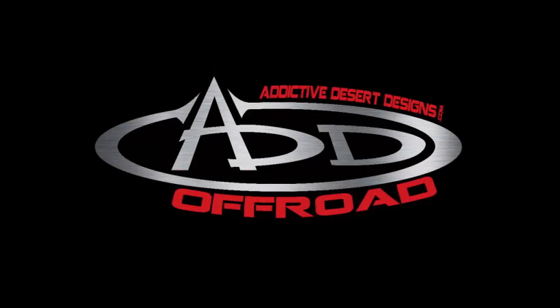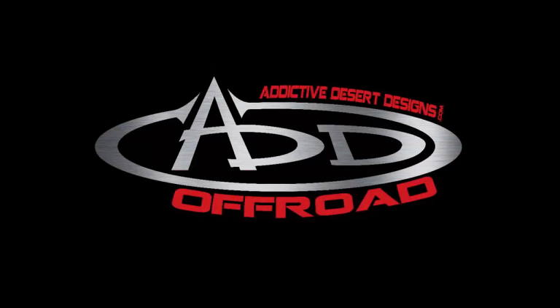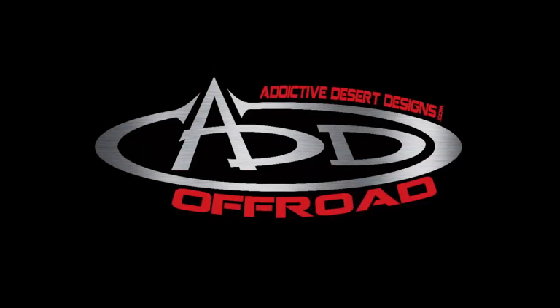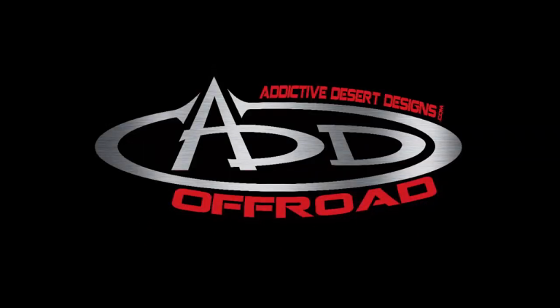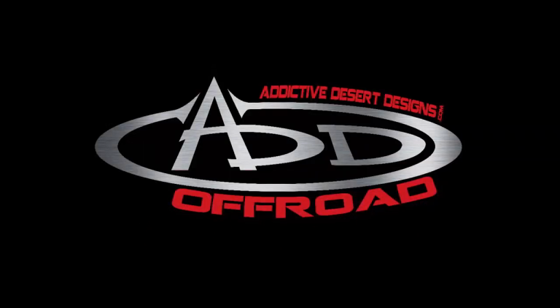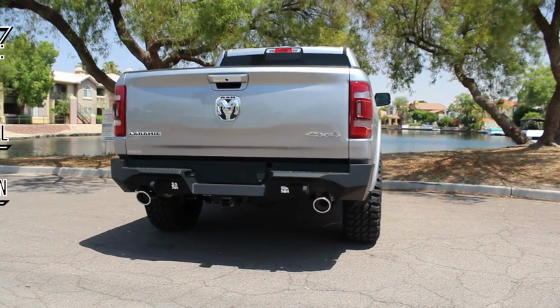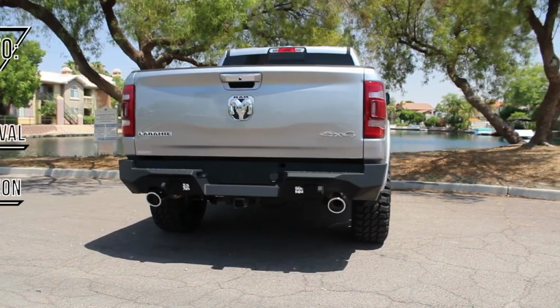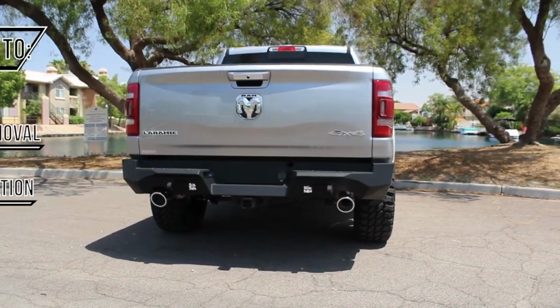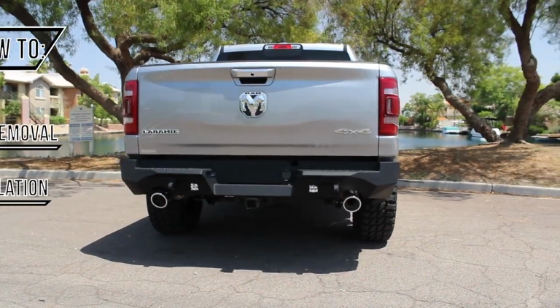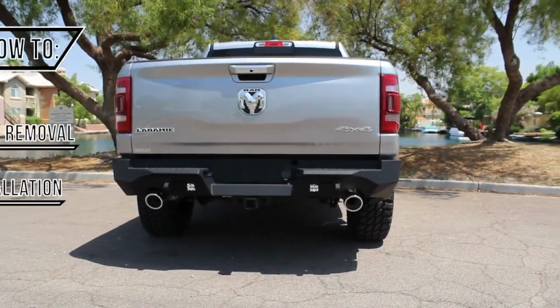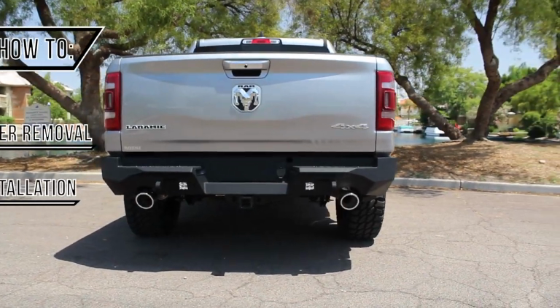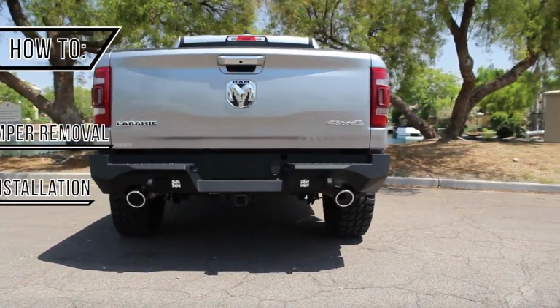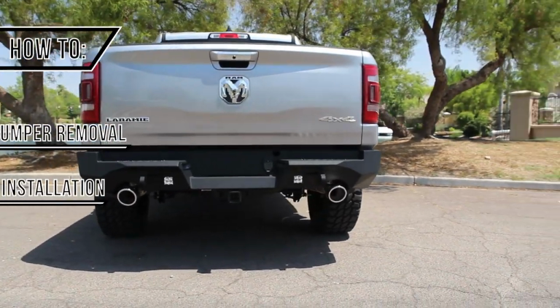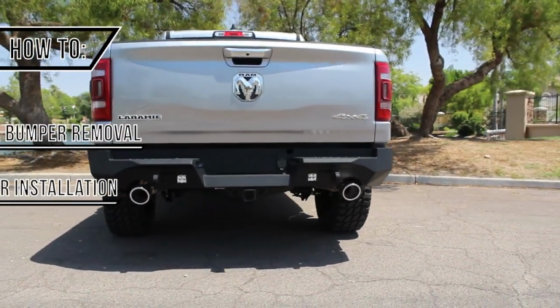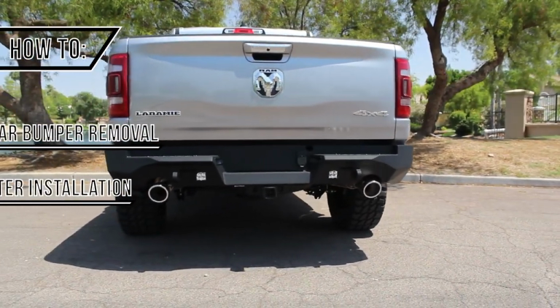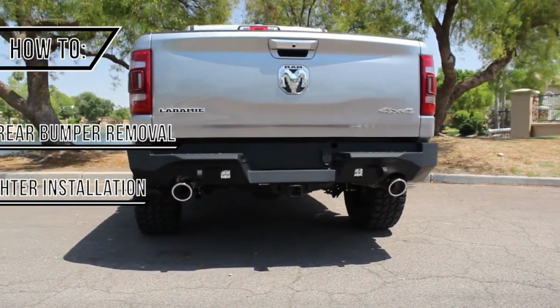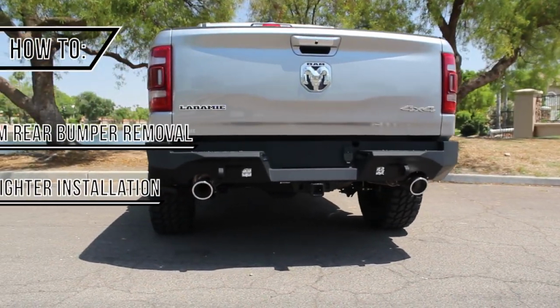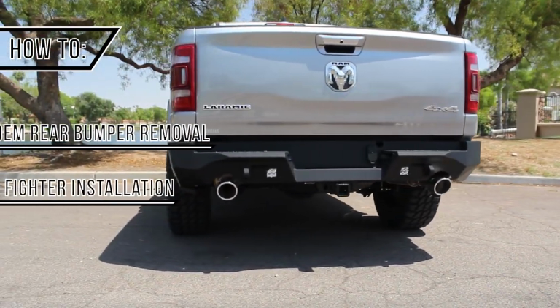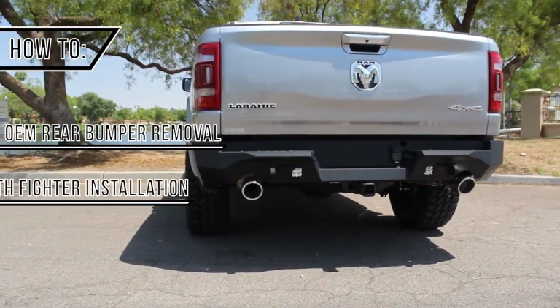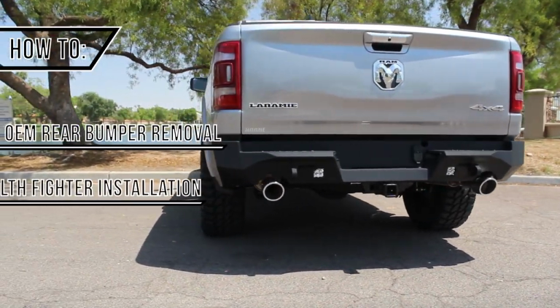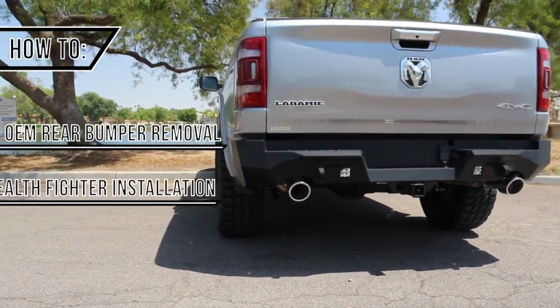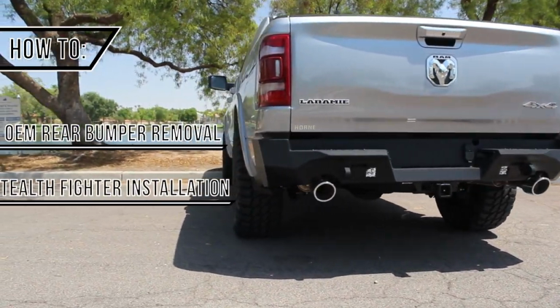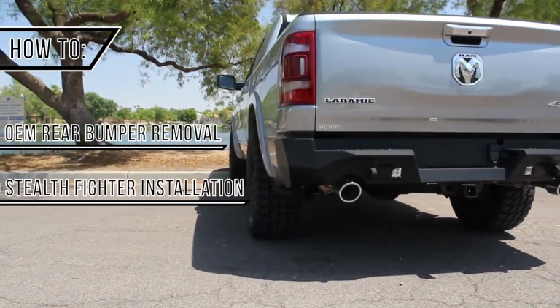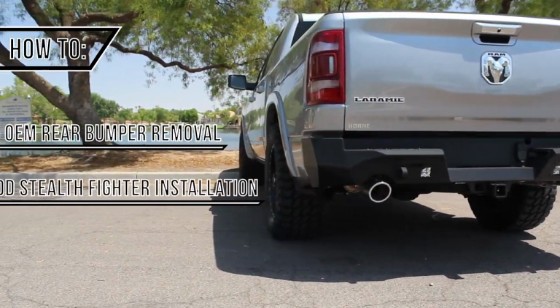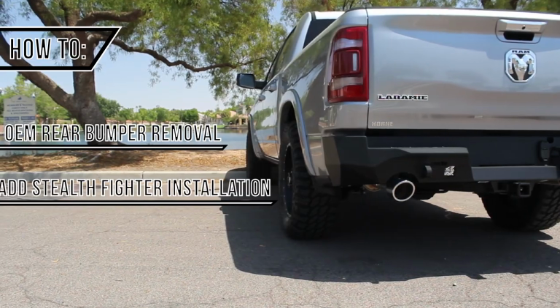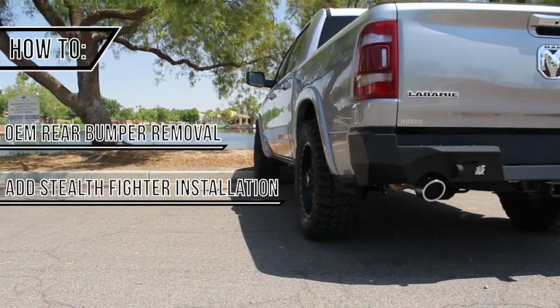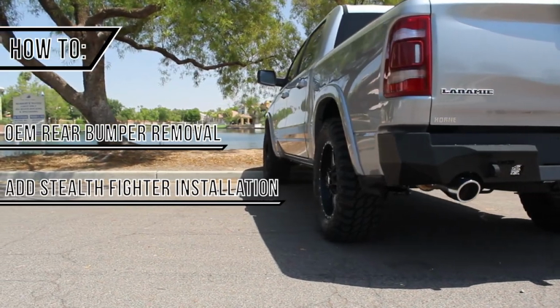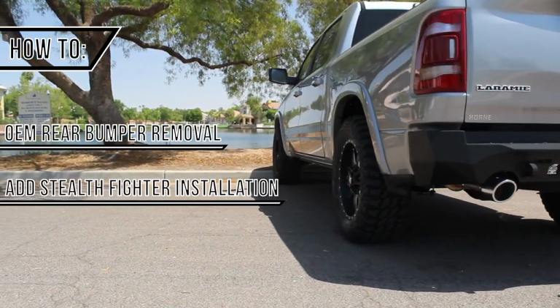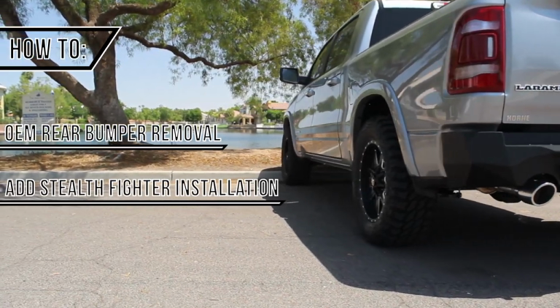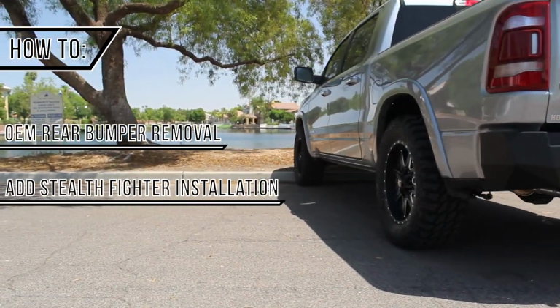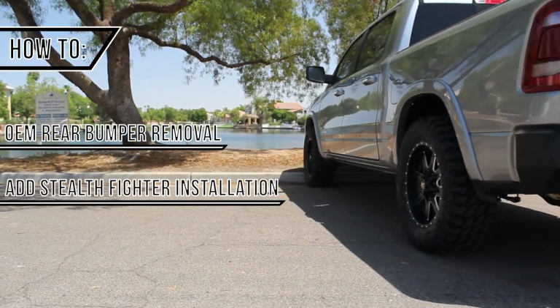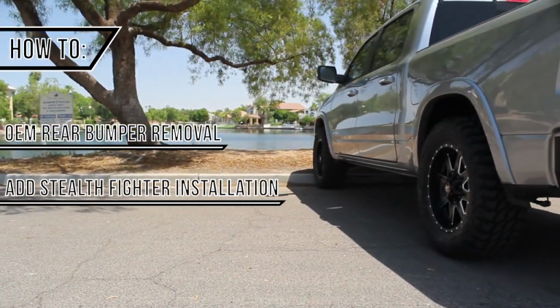Today we are going to go over how to remove the OEM bumper and install the Addictive Desert Design Stealth Fighter rear bumper on your 2019 to current Ram 1500.